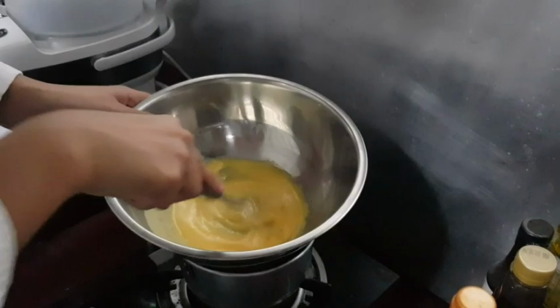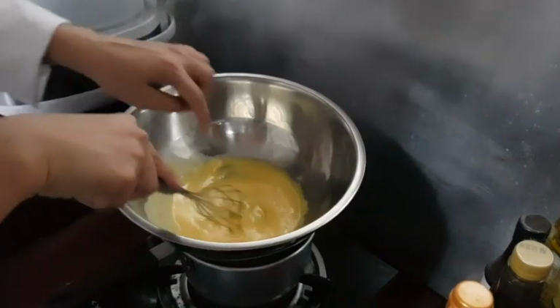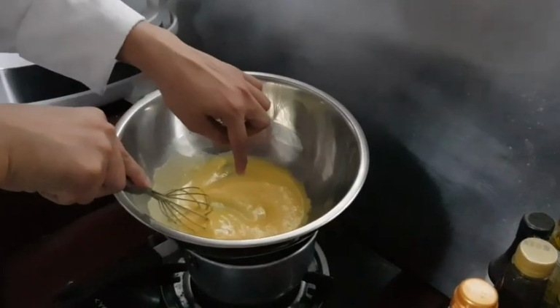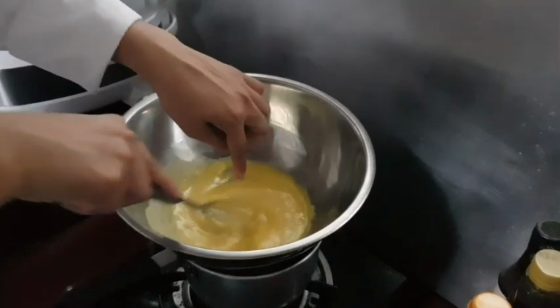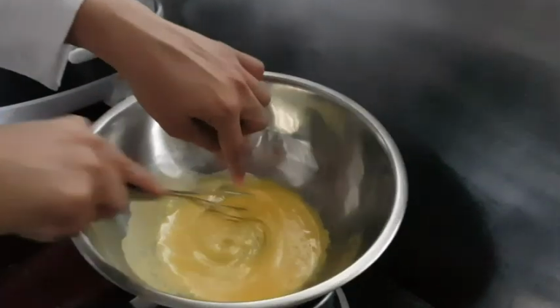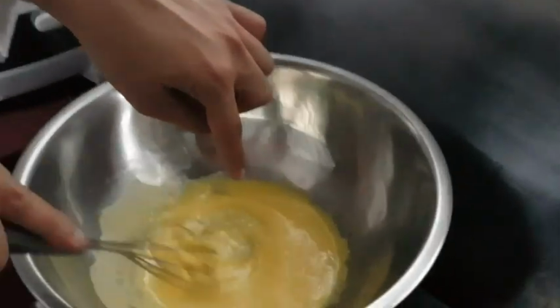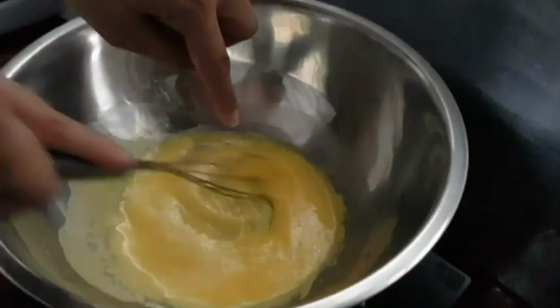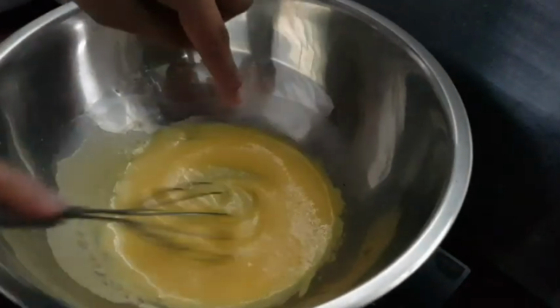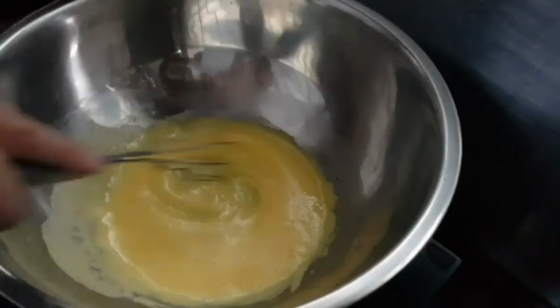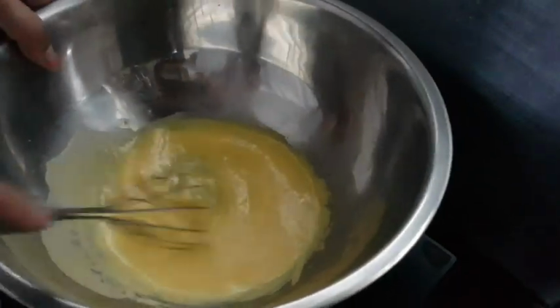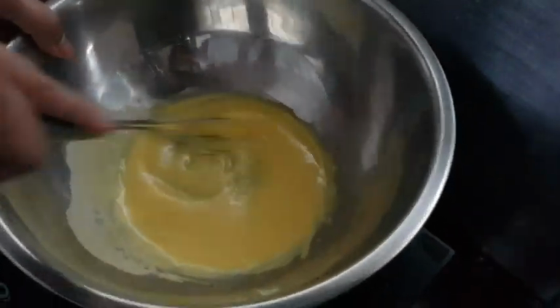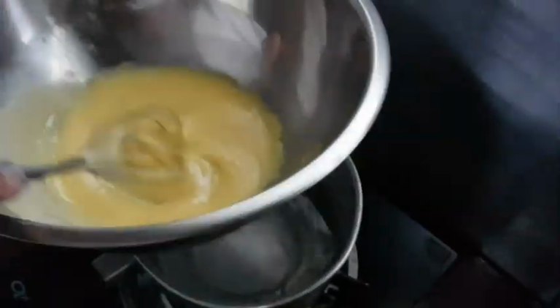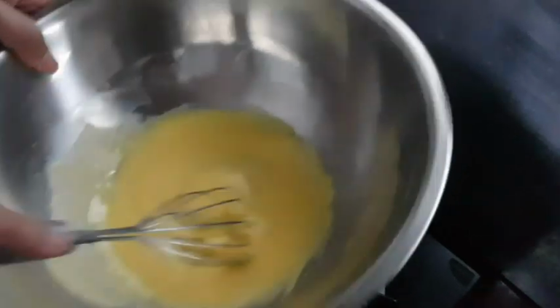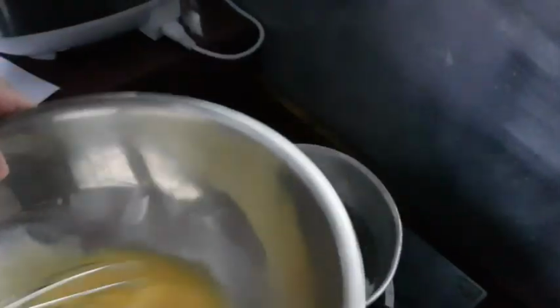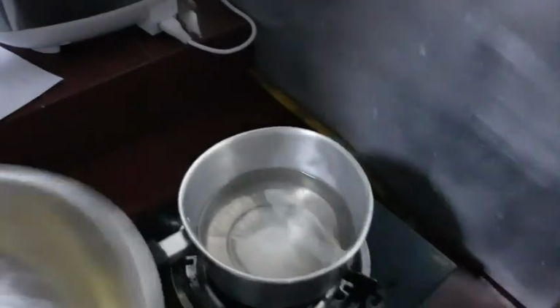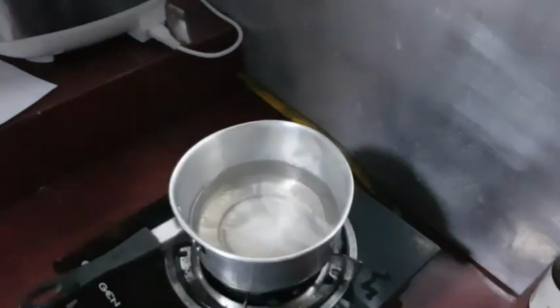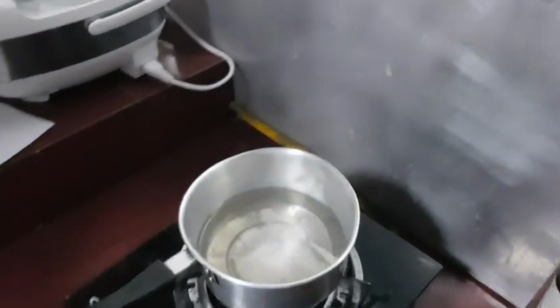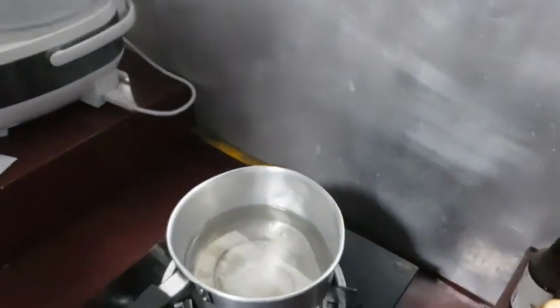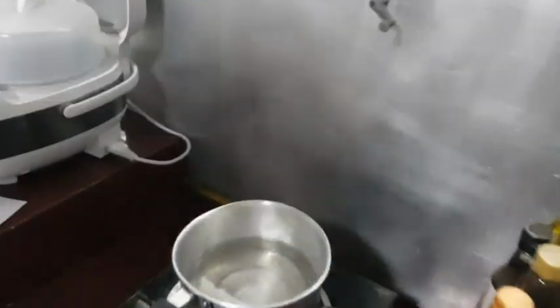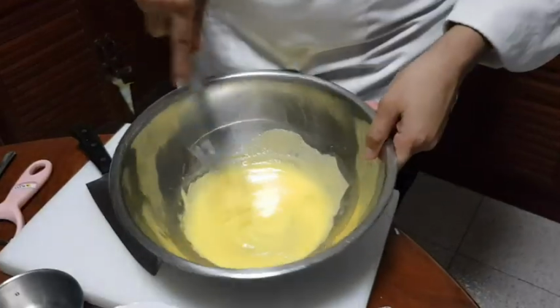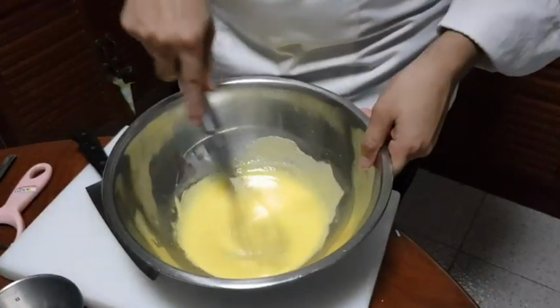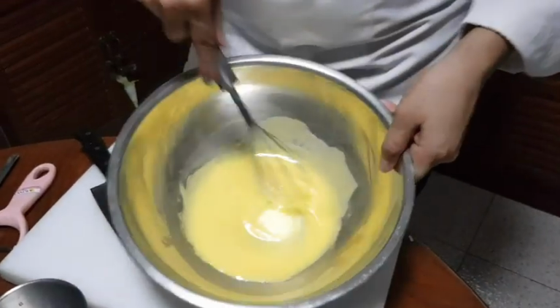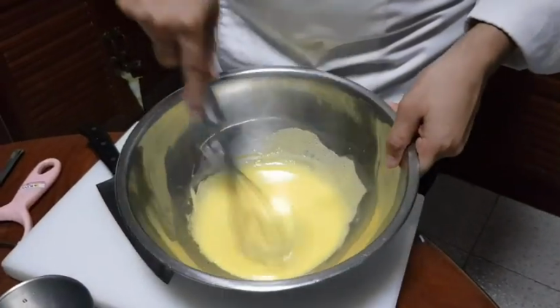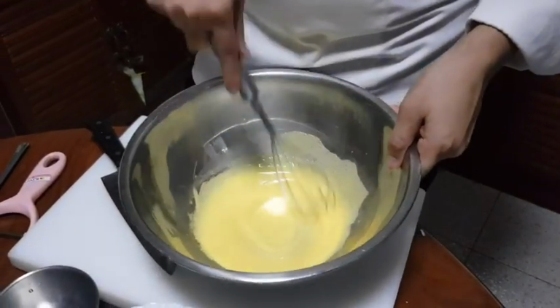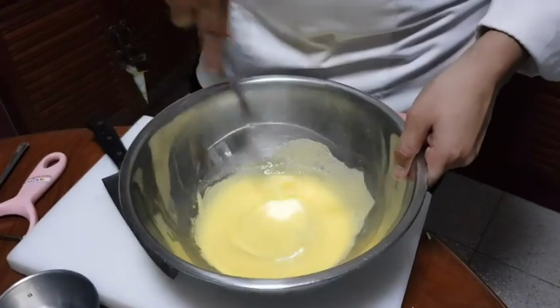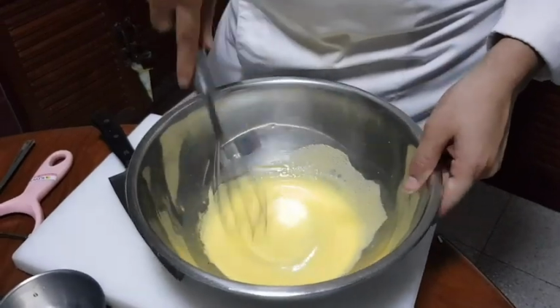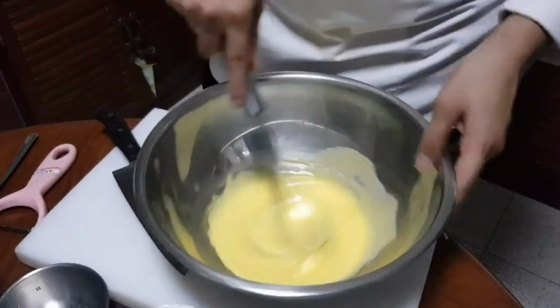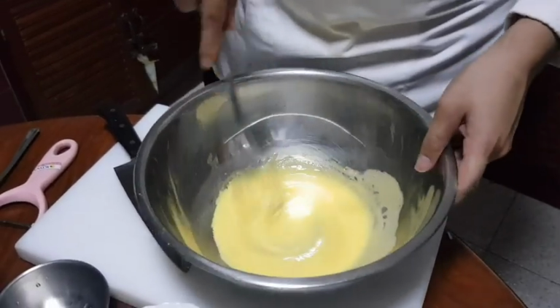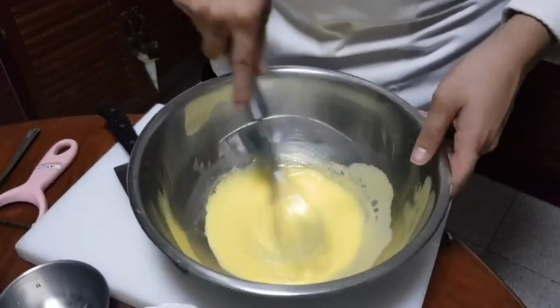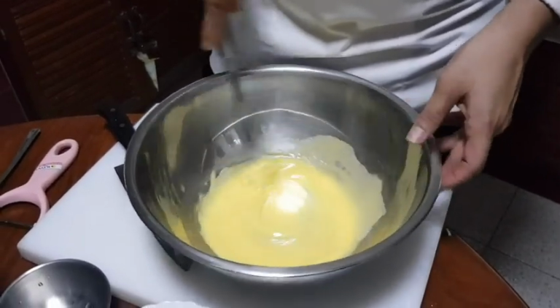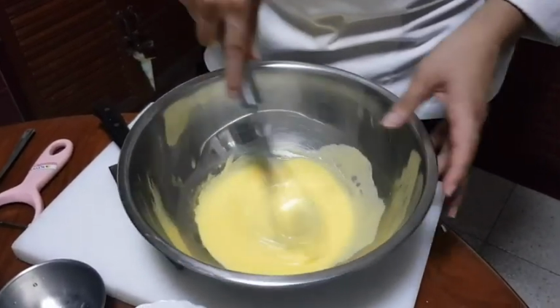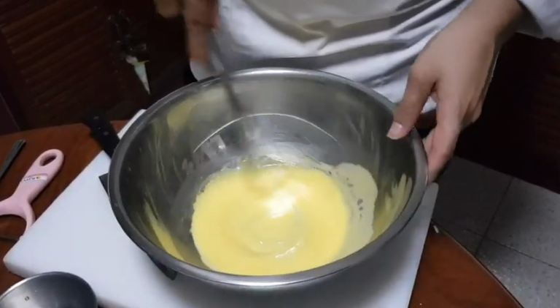Ok, now you can see the bottom of the bowl here. I'm going to remove it and let it cool for 20 minutes.